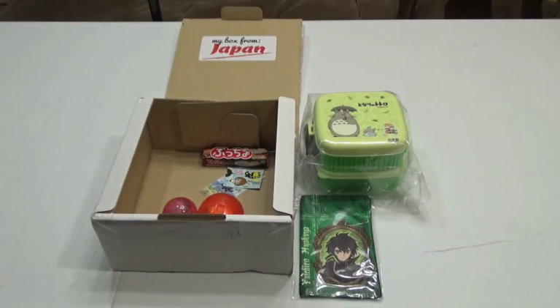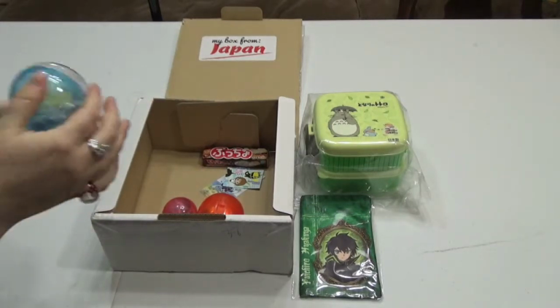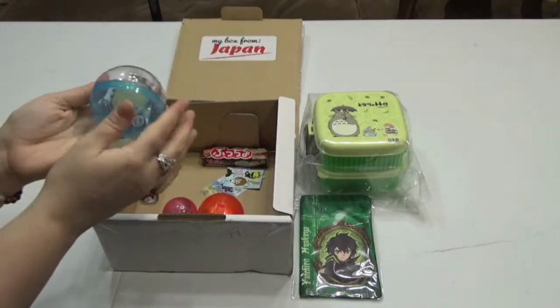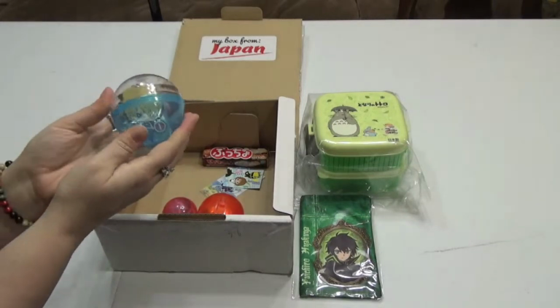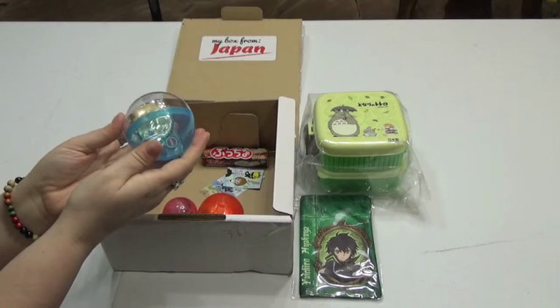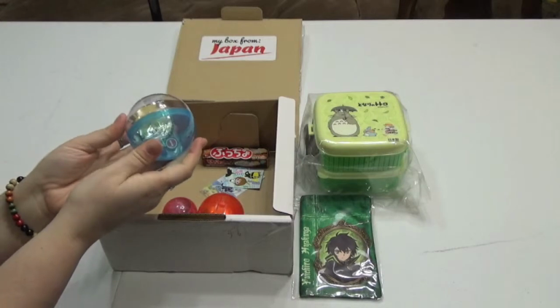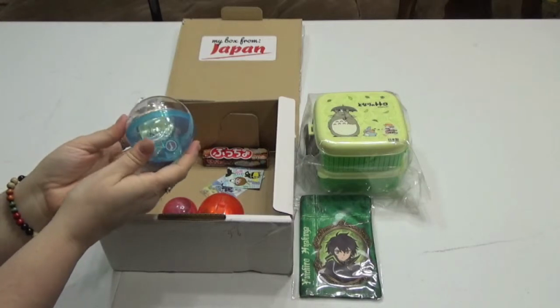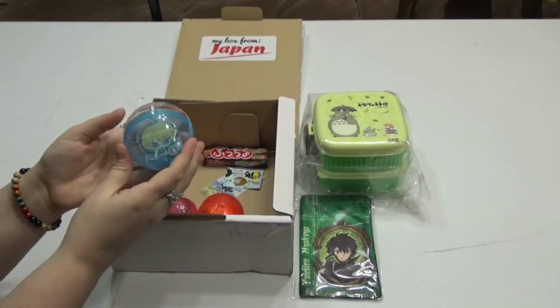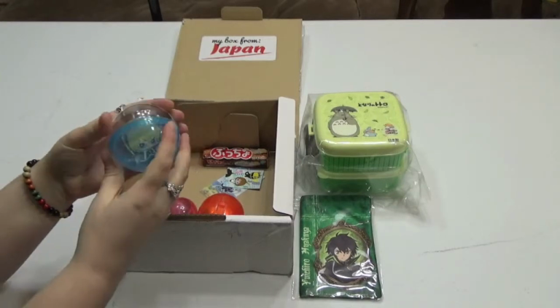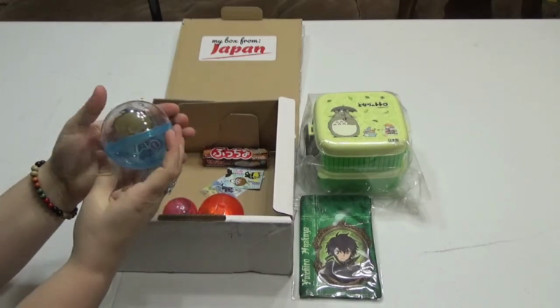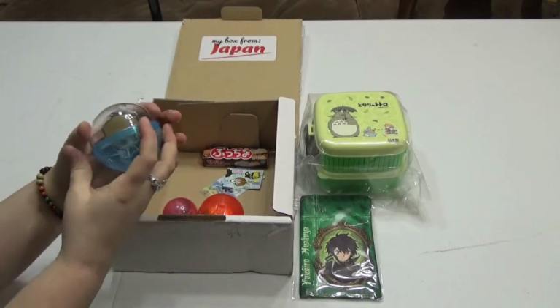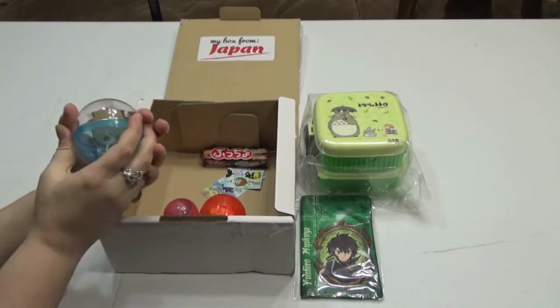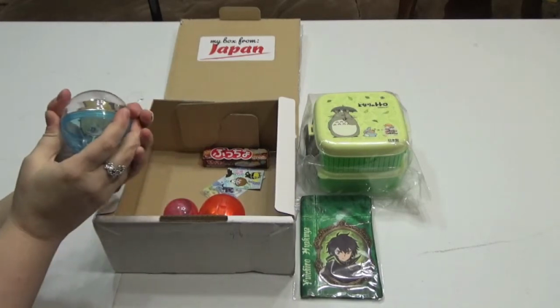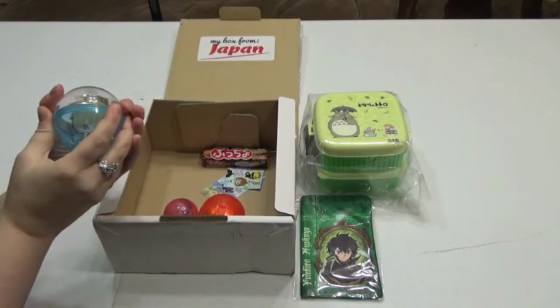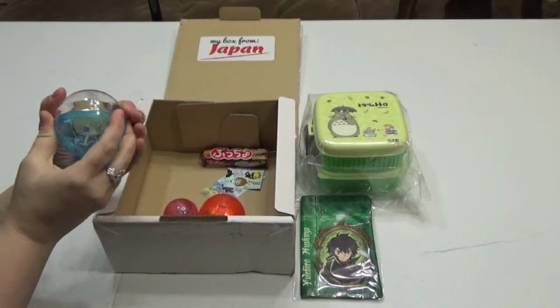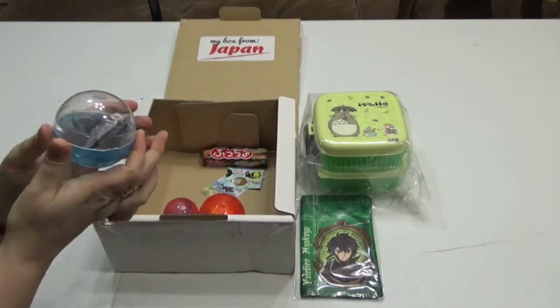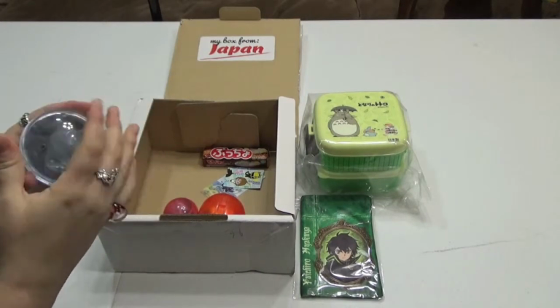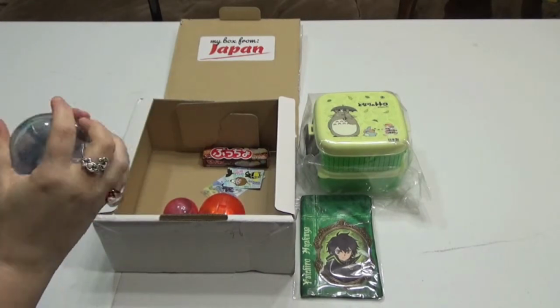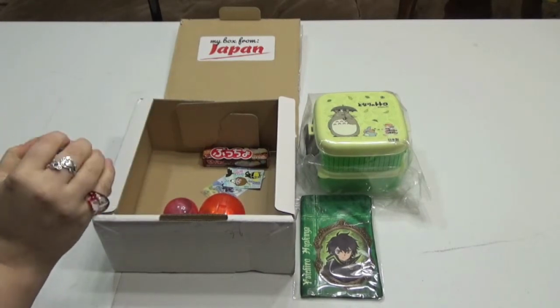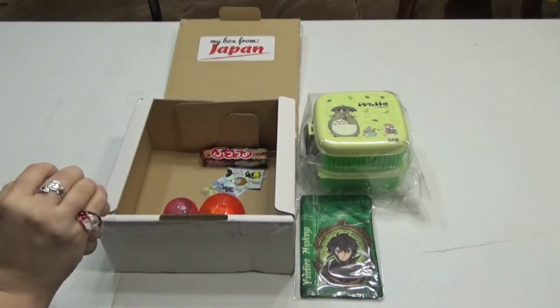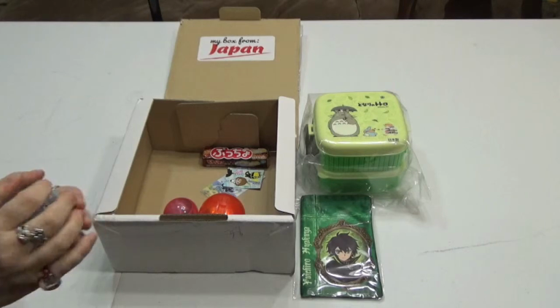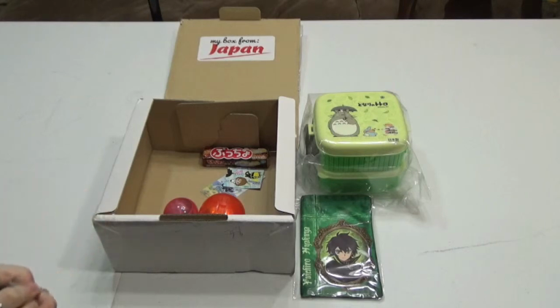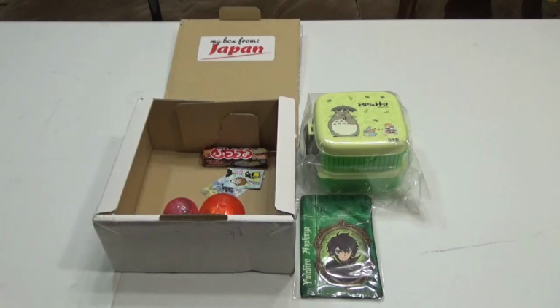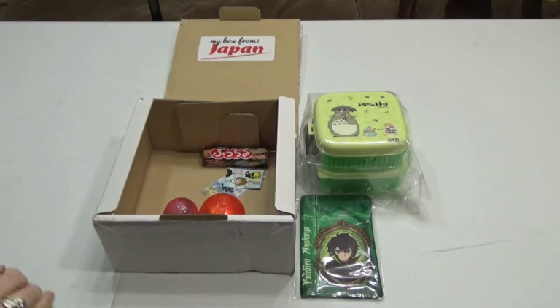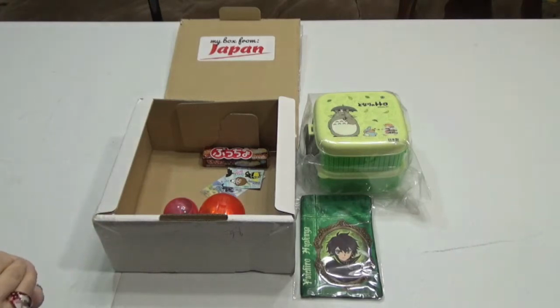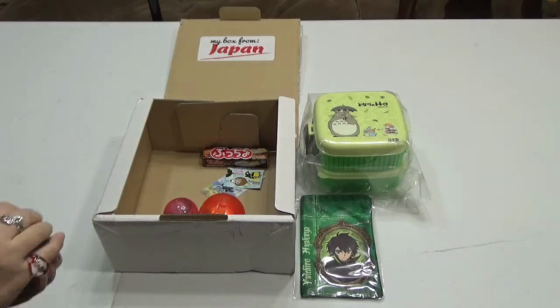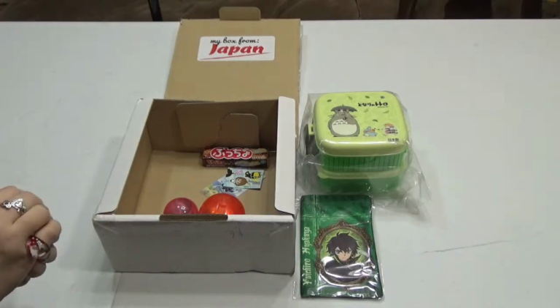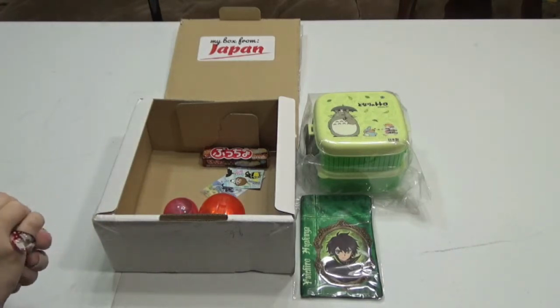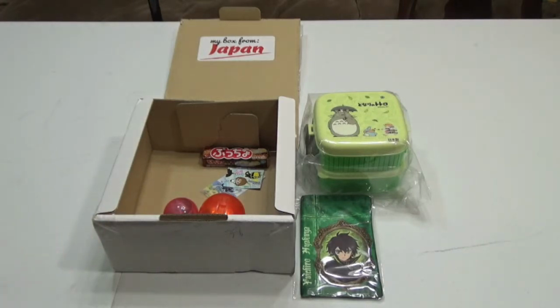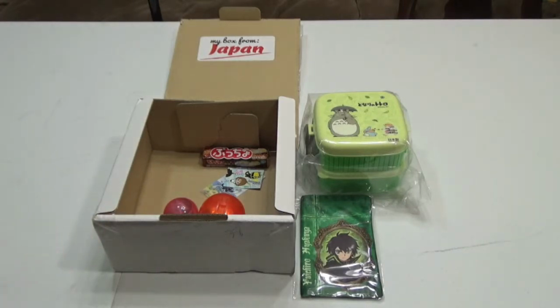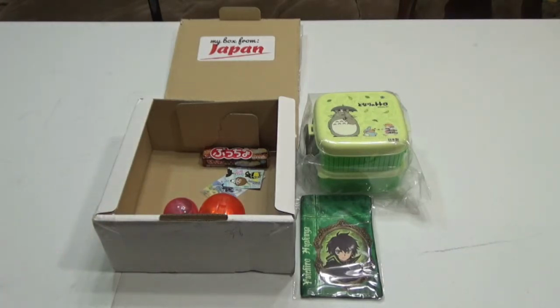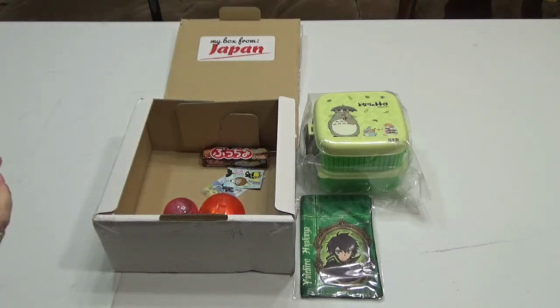Oh look, it's a Gashapon. And it didn't break them. Oh, but it's so cute. Now I can't actually open it. Gashapons are my nemesis.